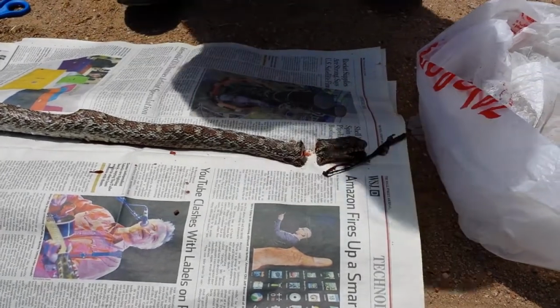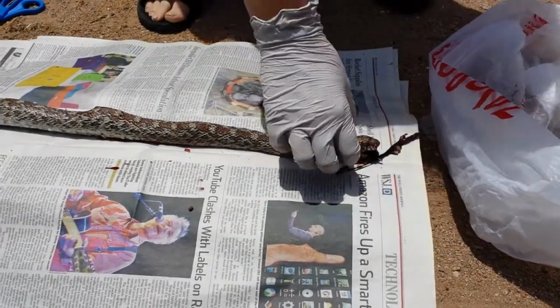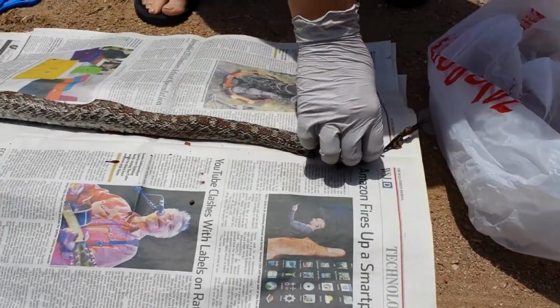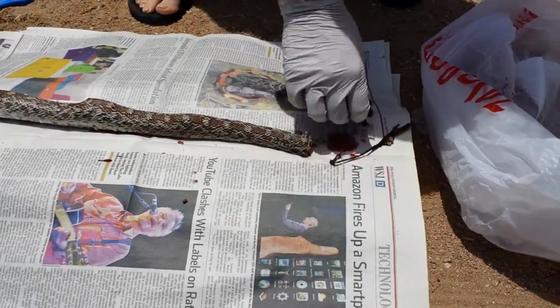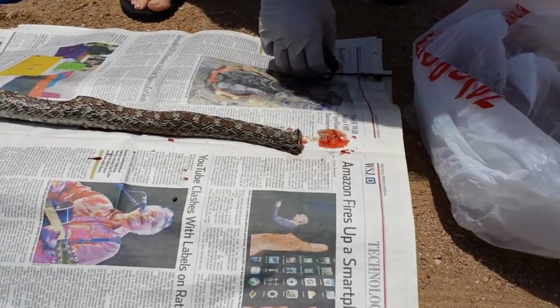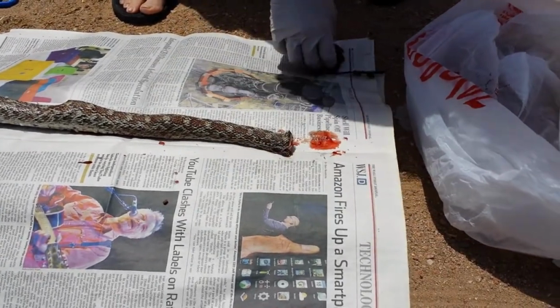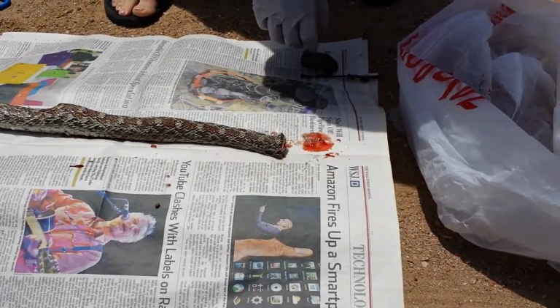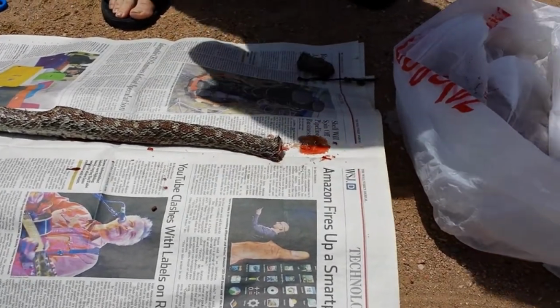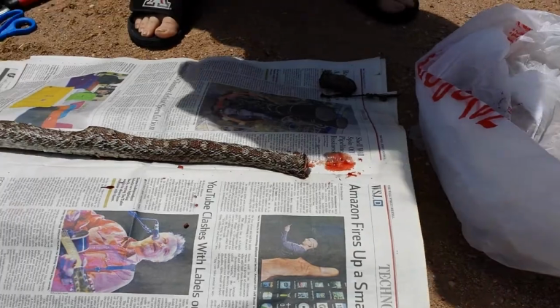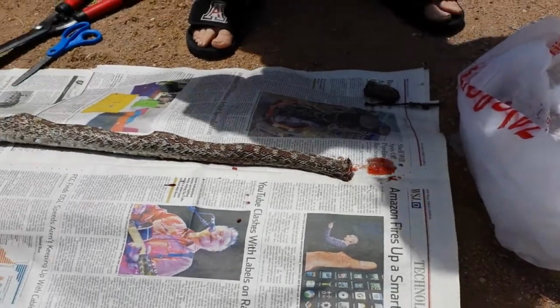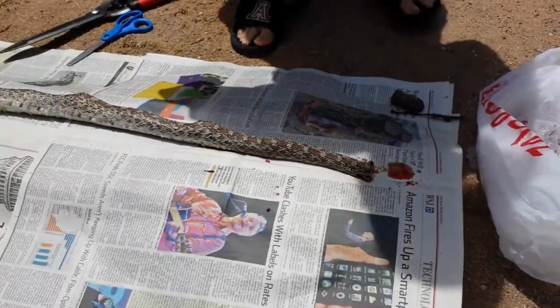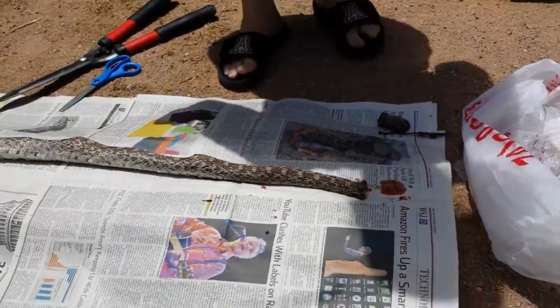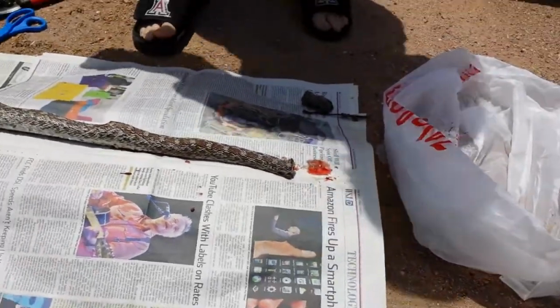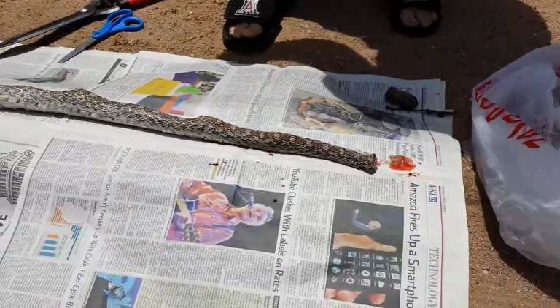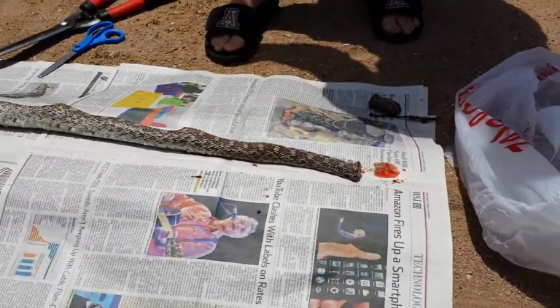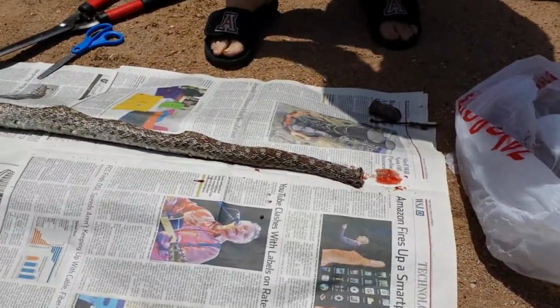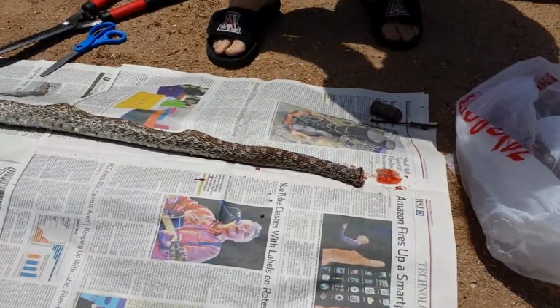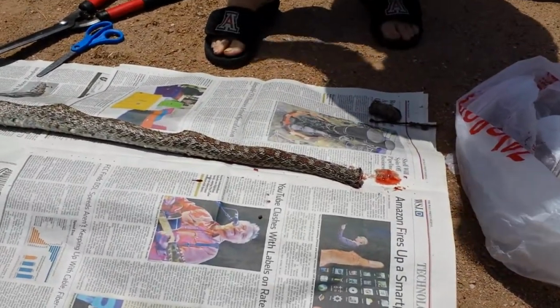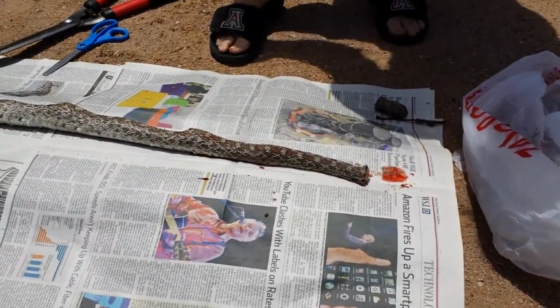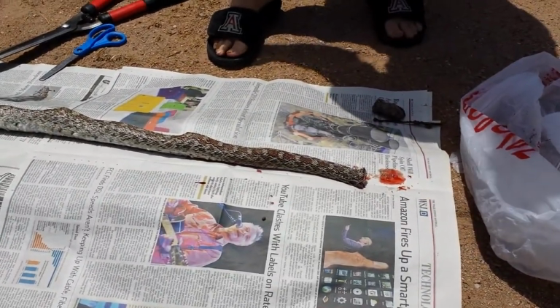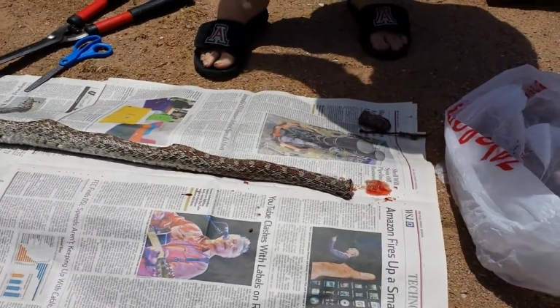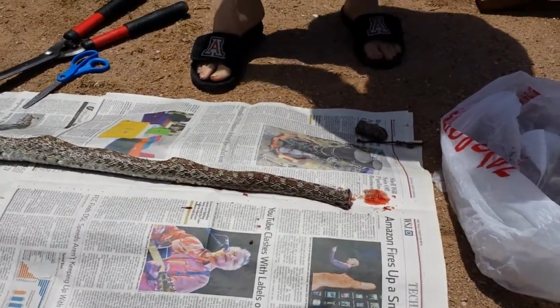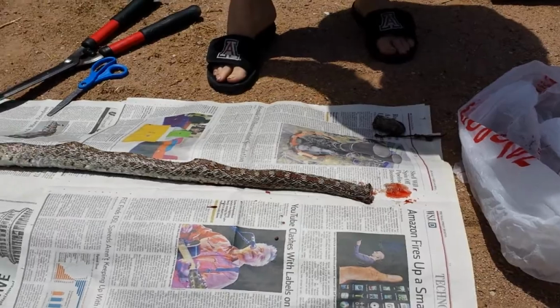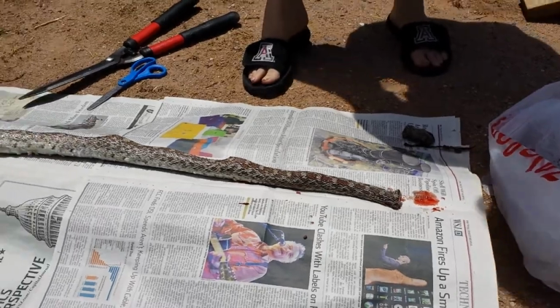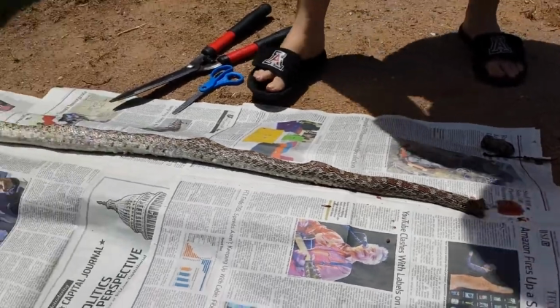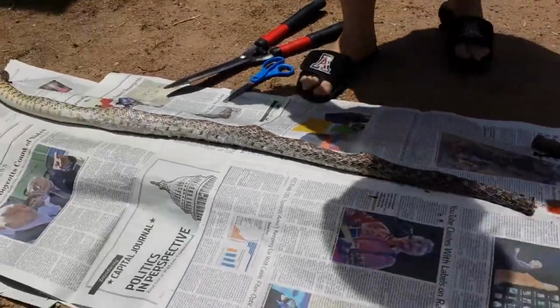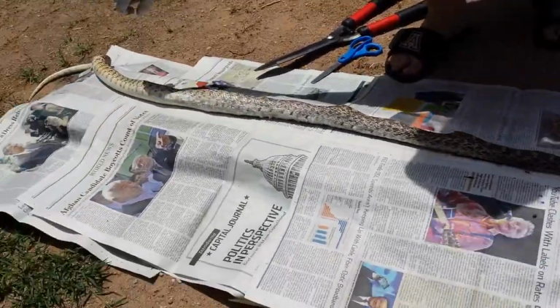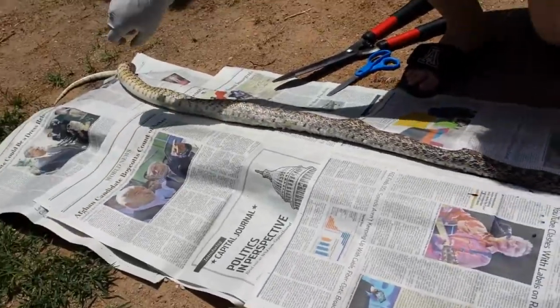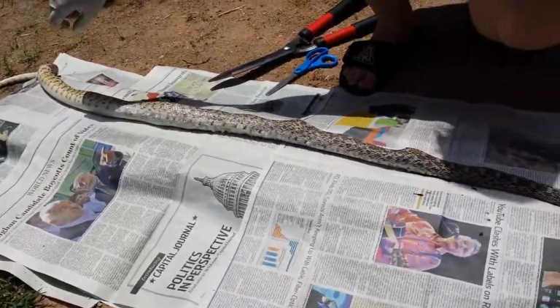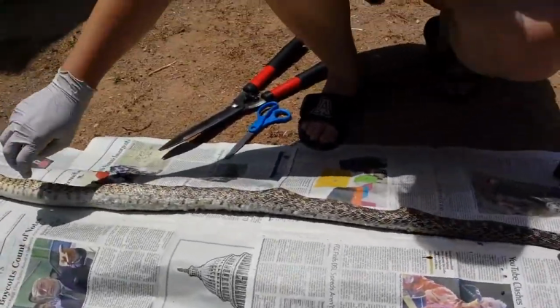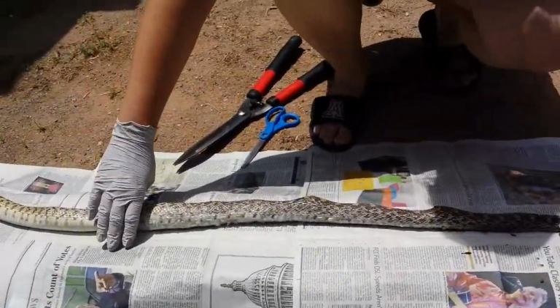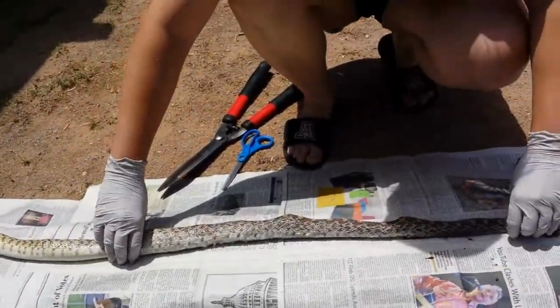I'm going to set the head aside because I'm going to use a solution of peroxide and water to deflesh the head so I can keep the skull as well — I'm funny like that and I like skulls.